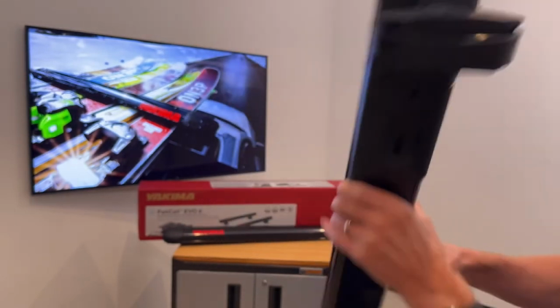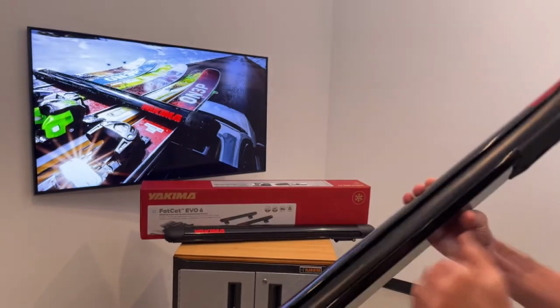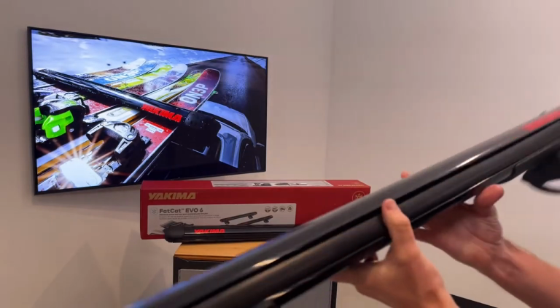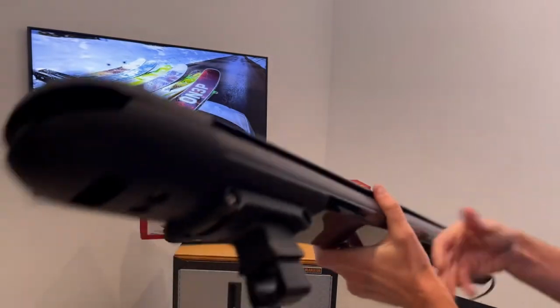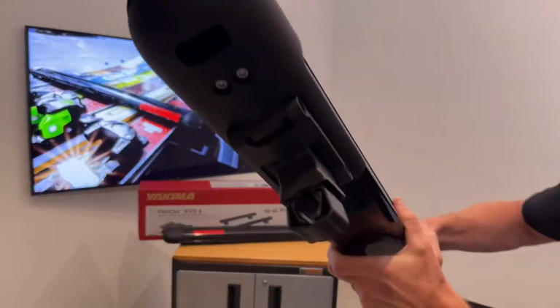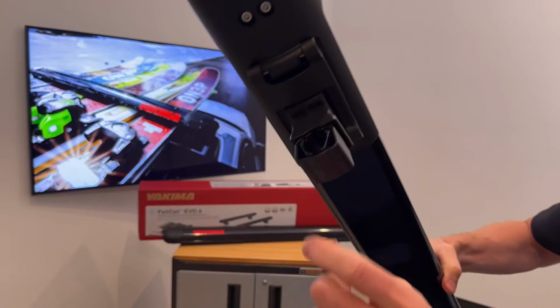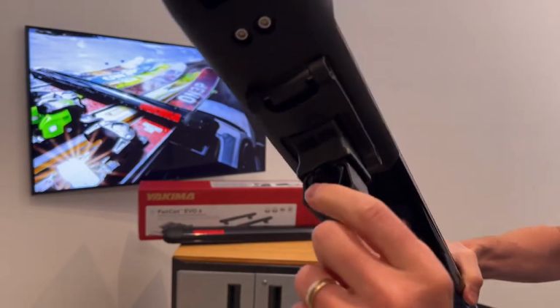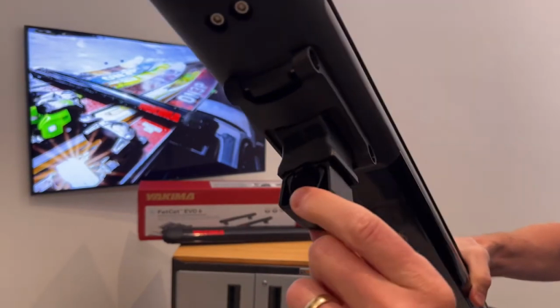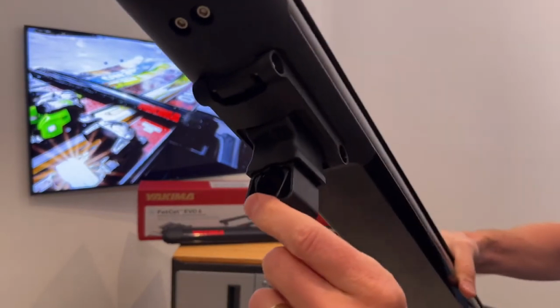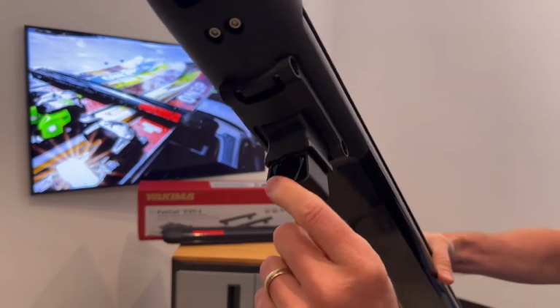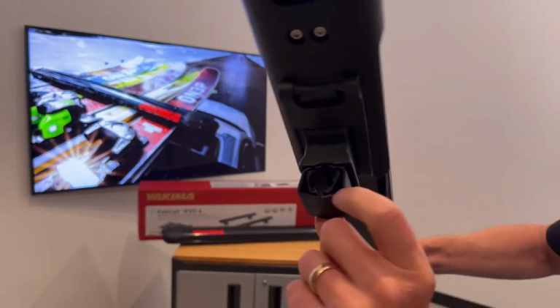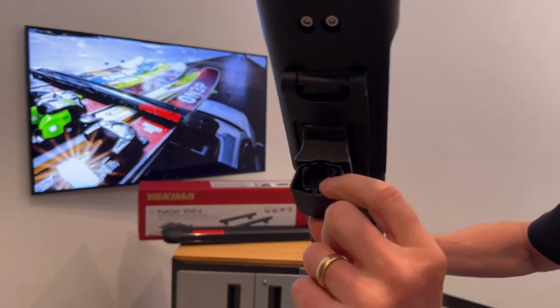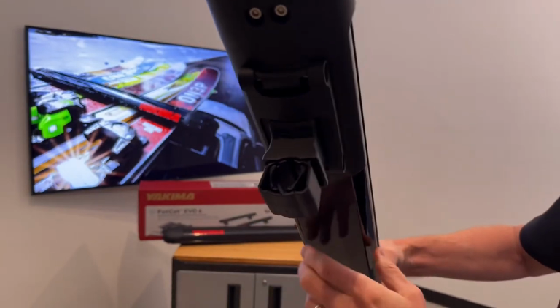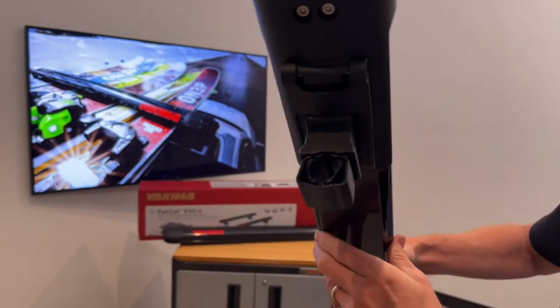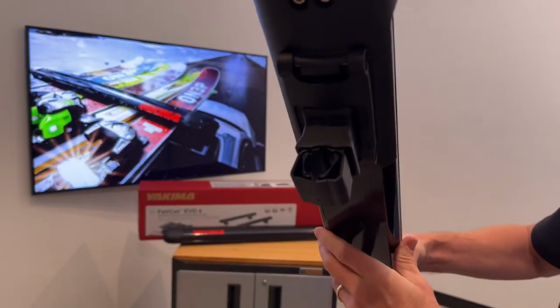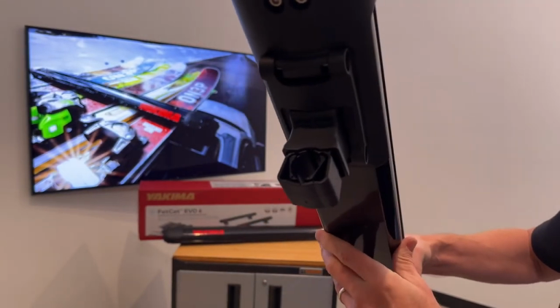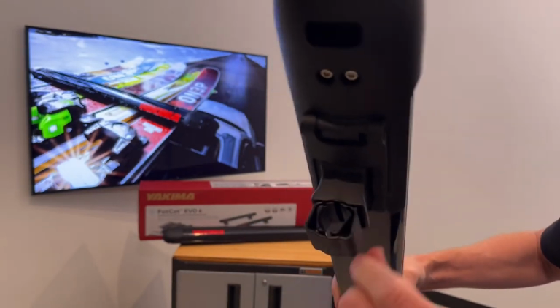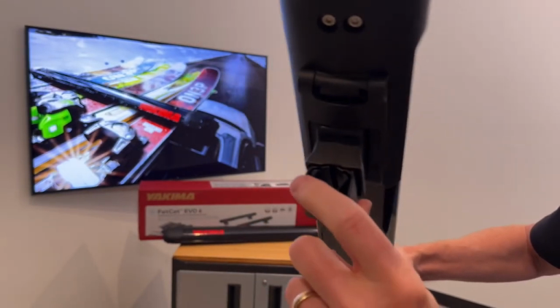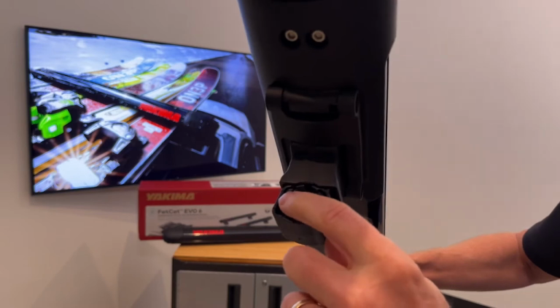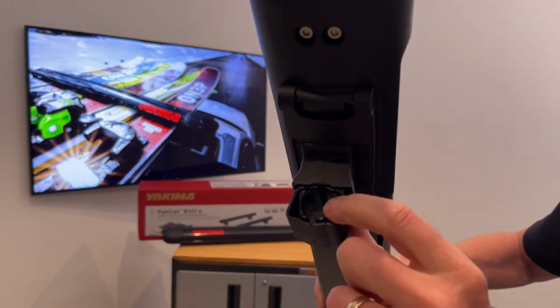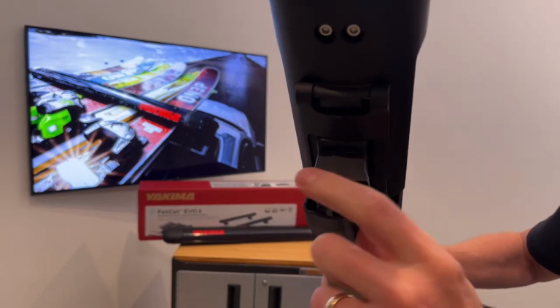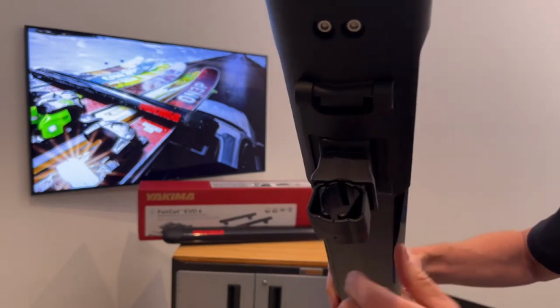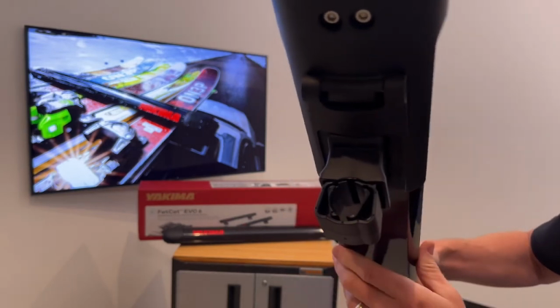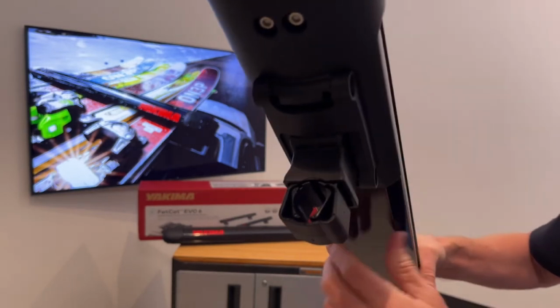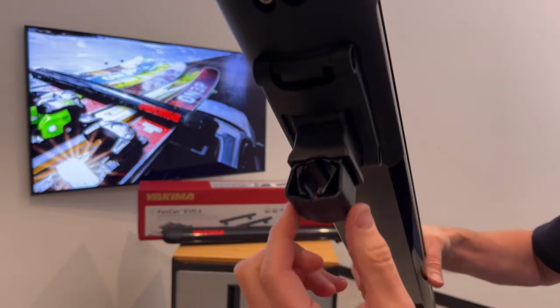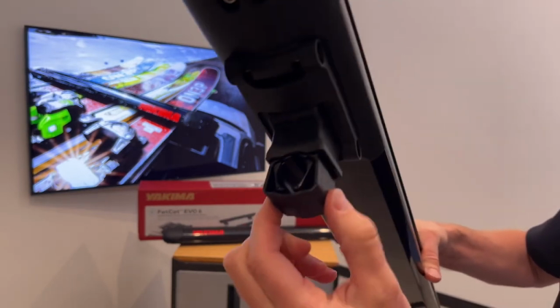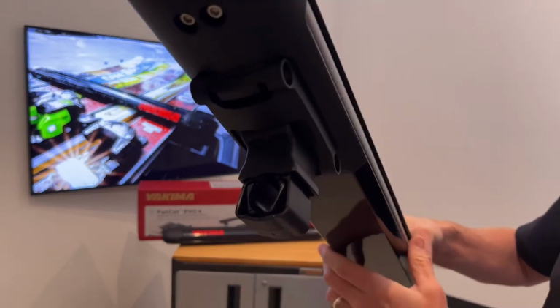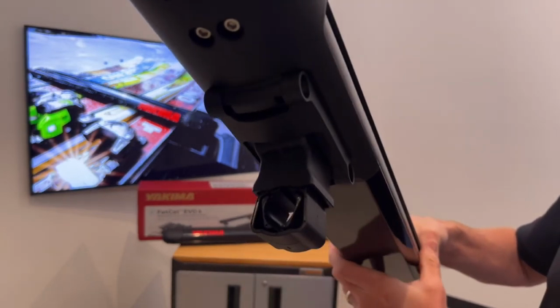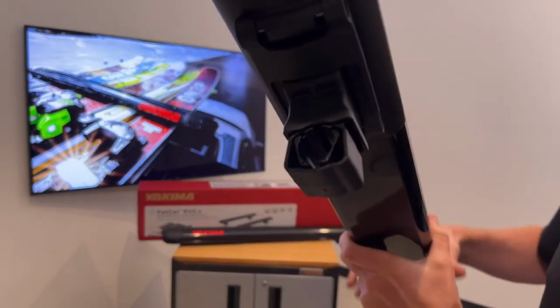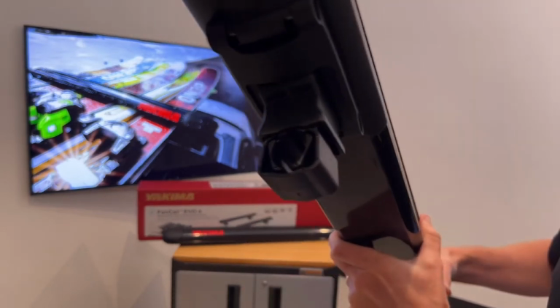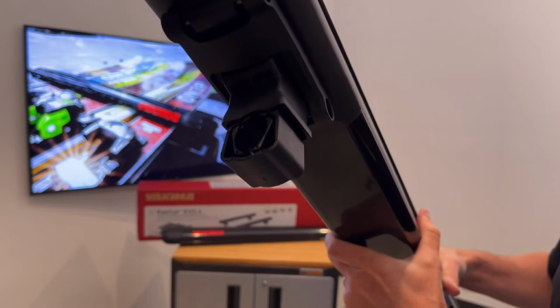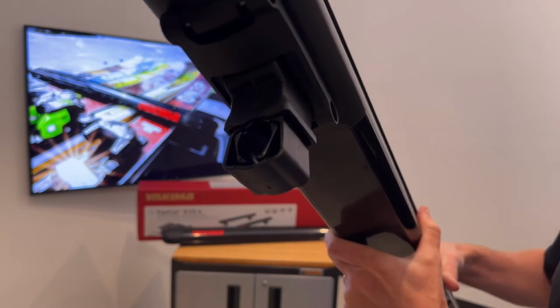On this end we are showing the more traditional method of attachment, which can accommodate Yakima round bars. If you remove the two plastic inserts, it will fit the Thule rectangular shaped bar.